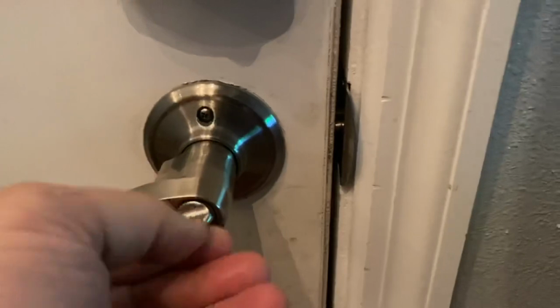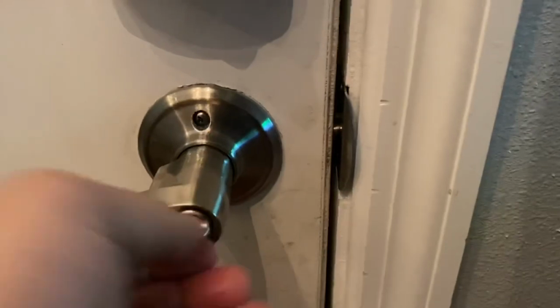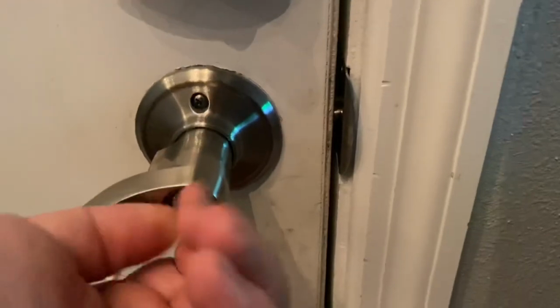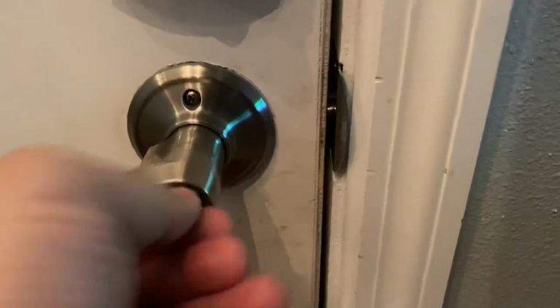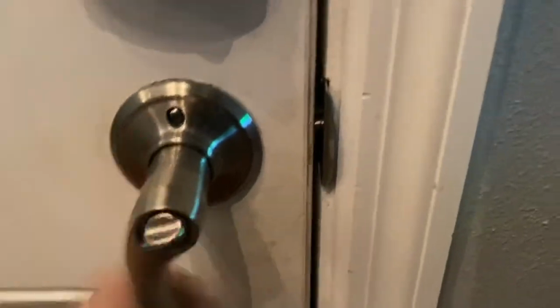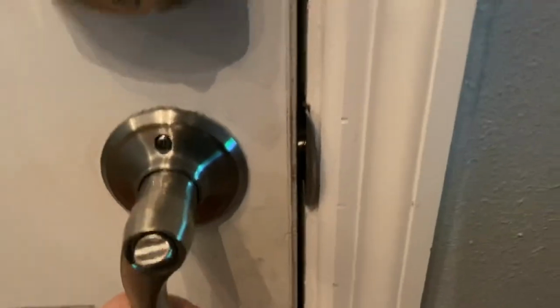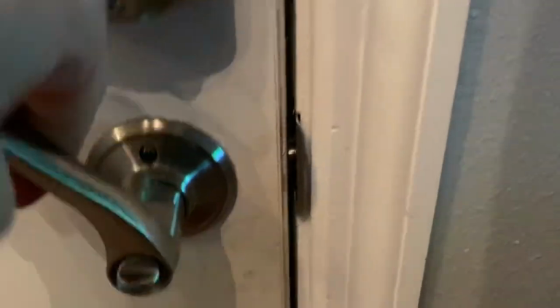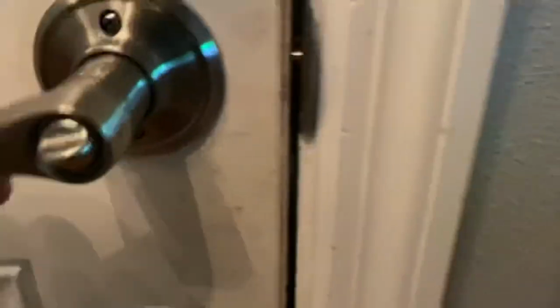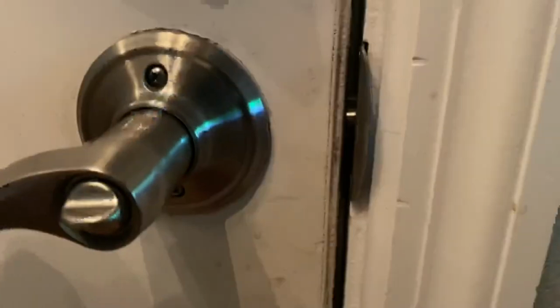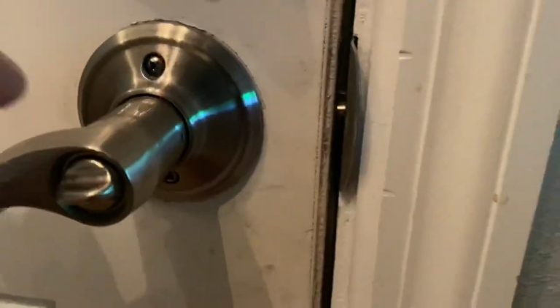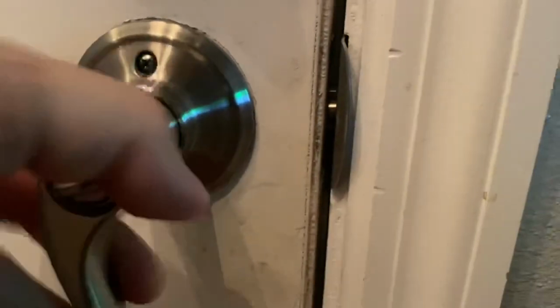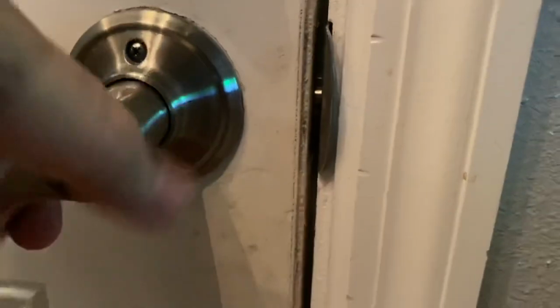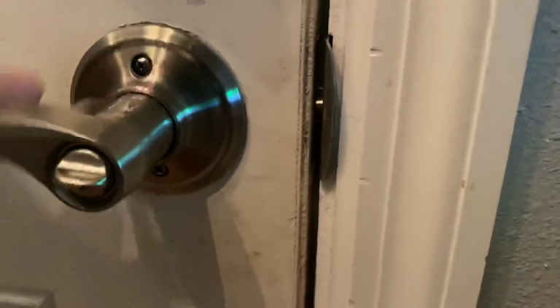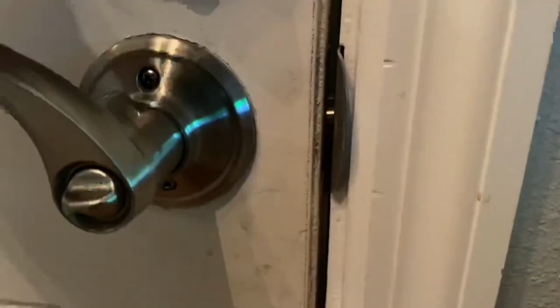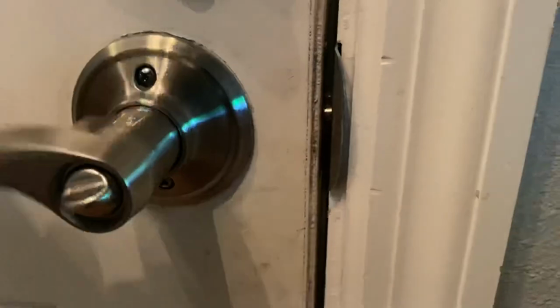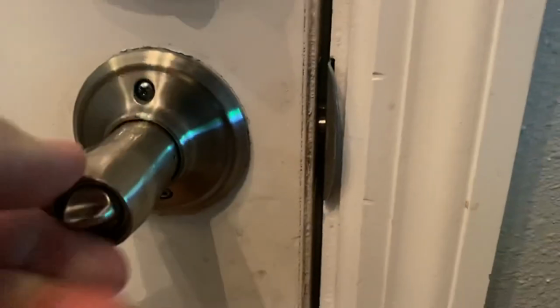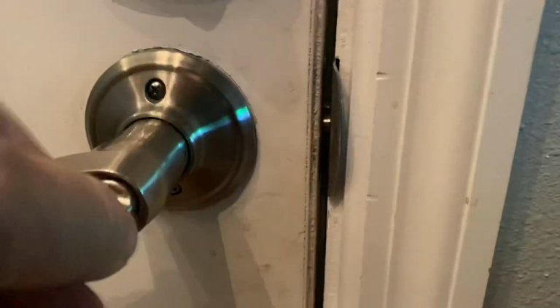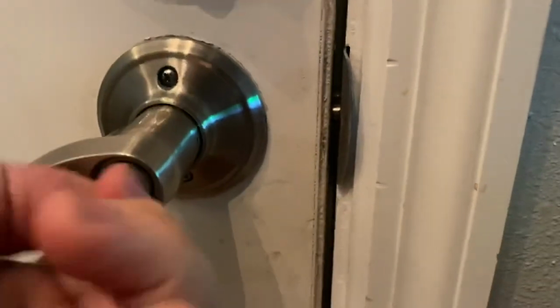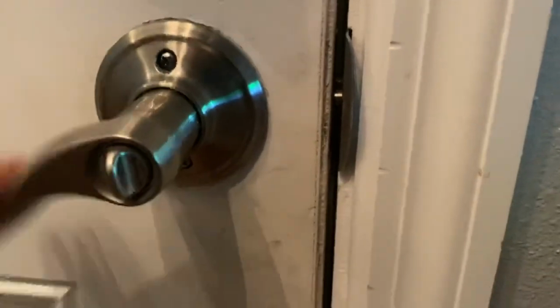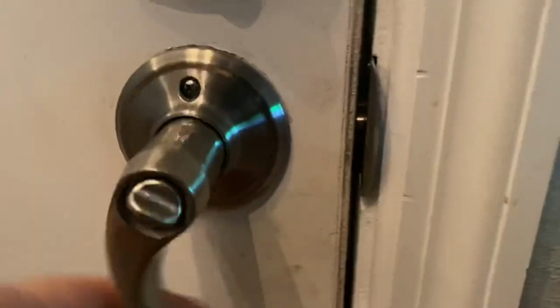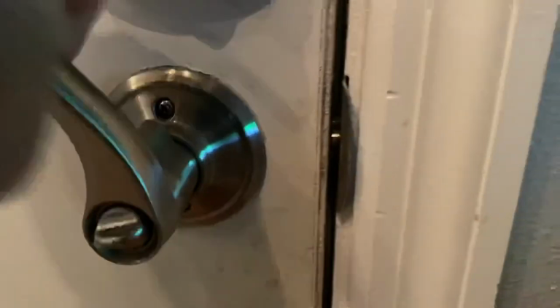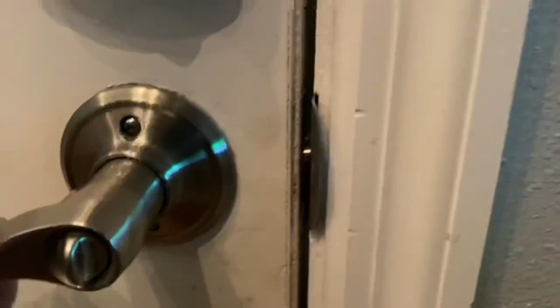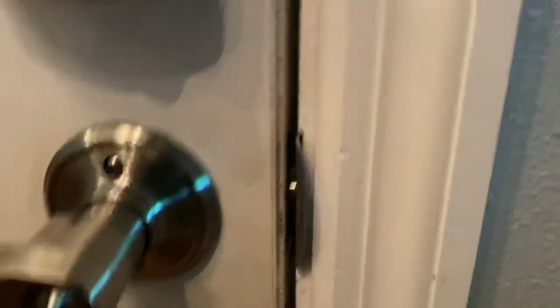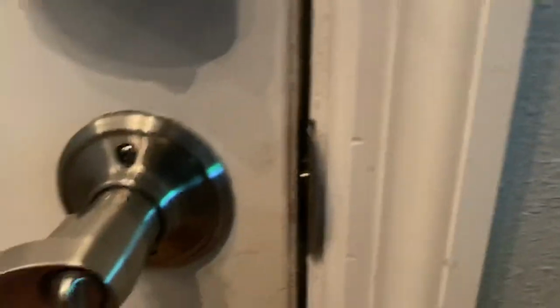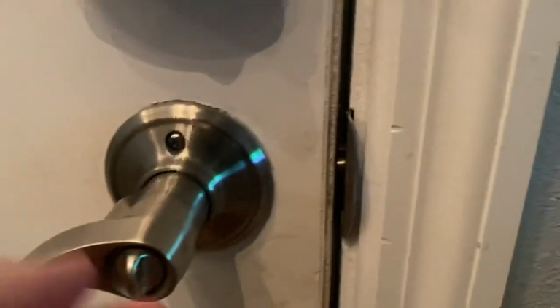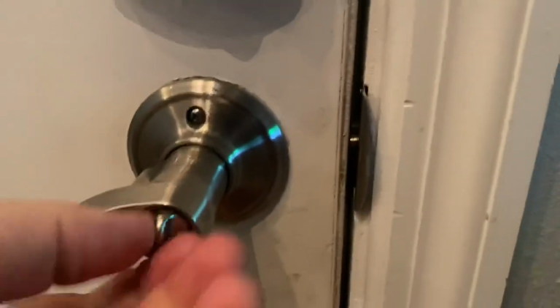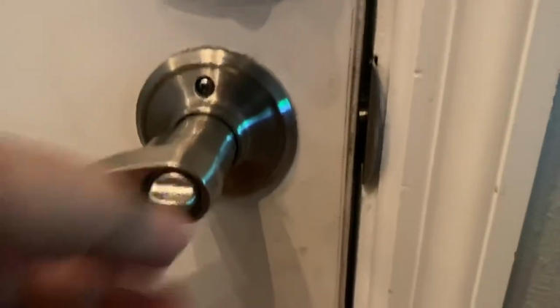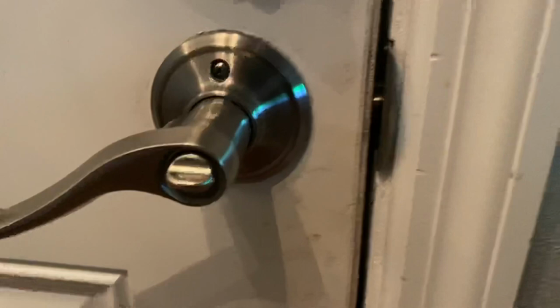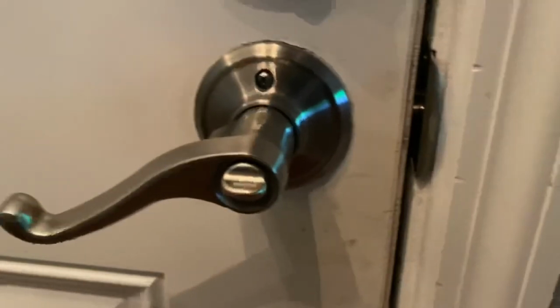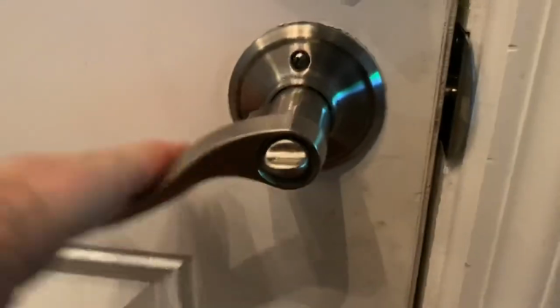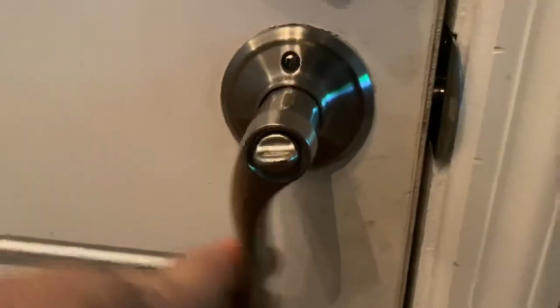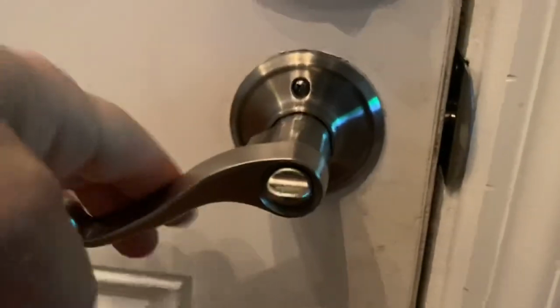This doorknob is done. You can see that the latch is not moving inside of the door no matter what this is set to. So I am technically officially trapped inside of the house at this juncture.